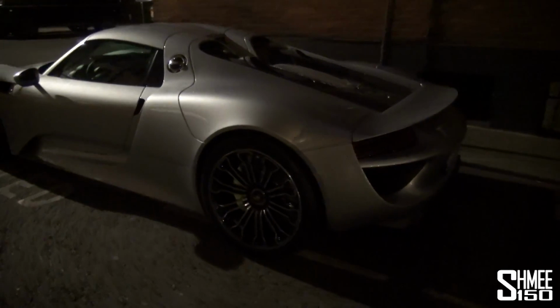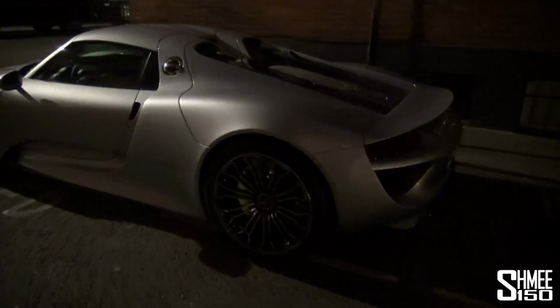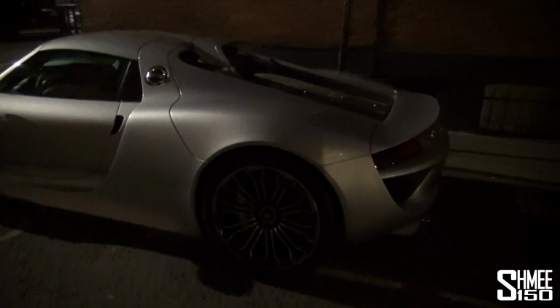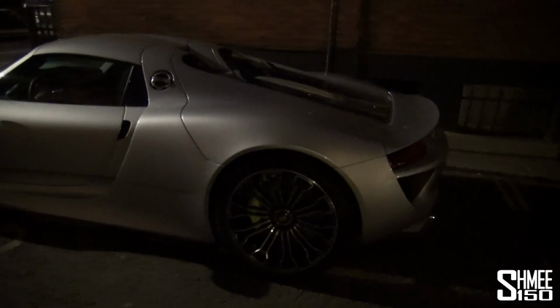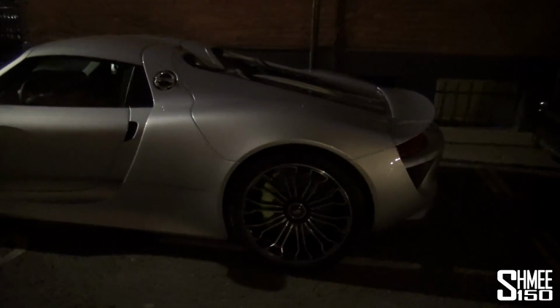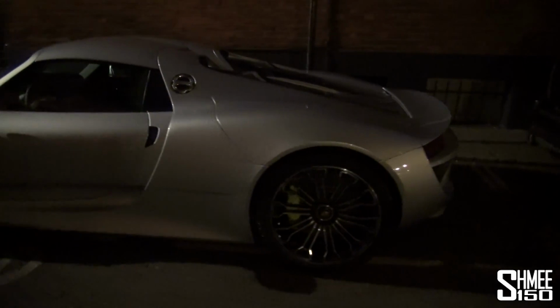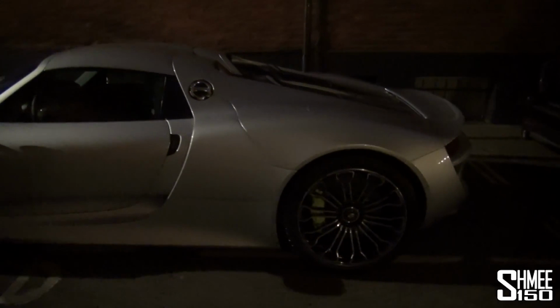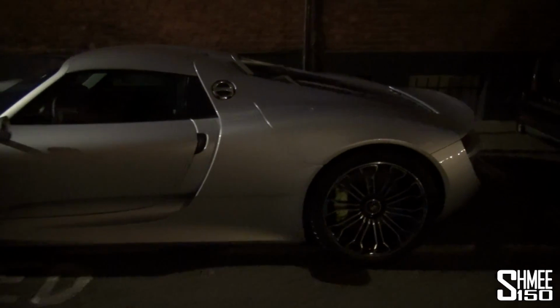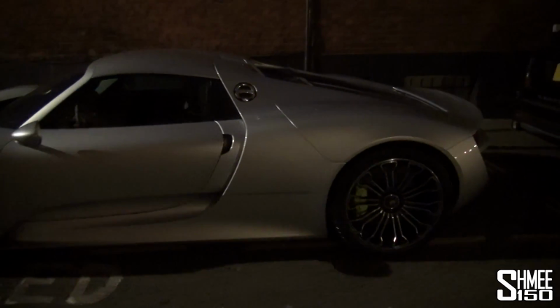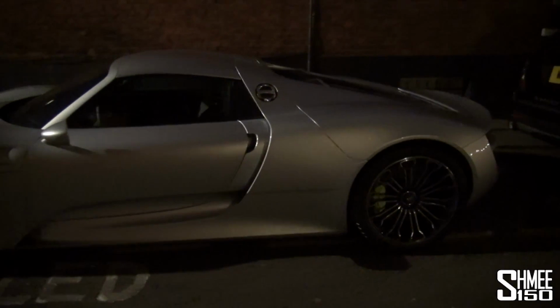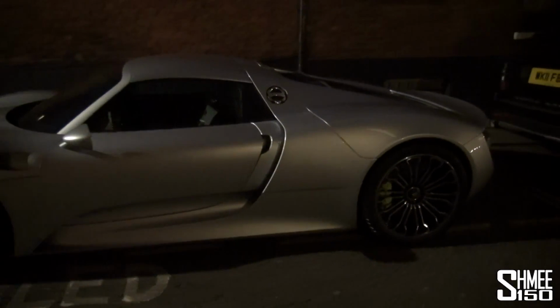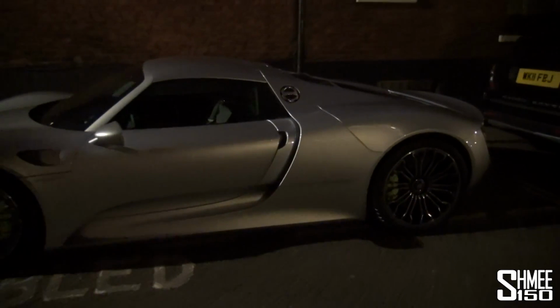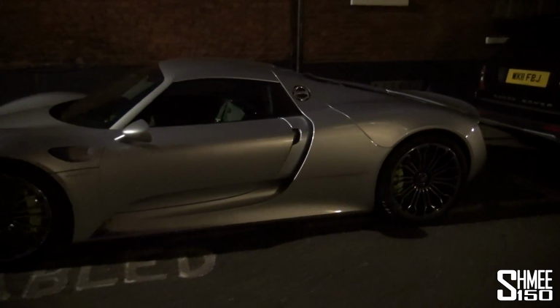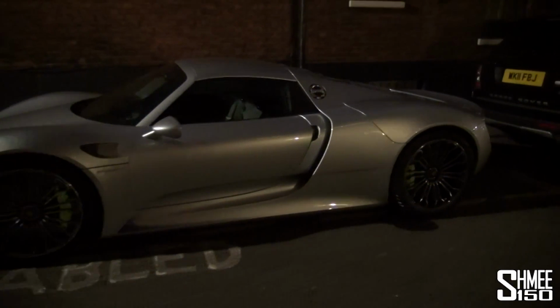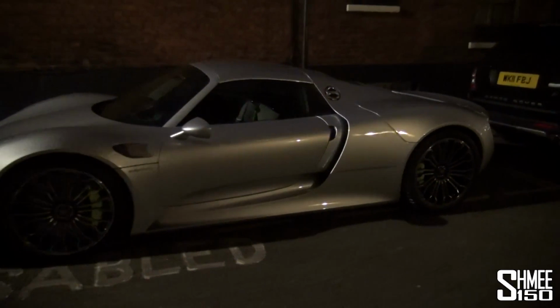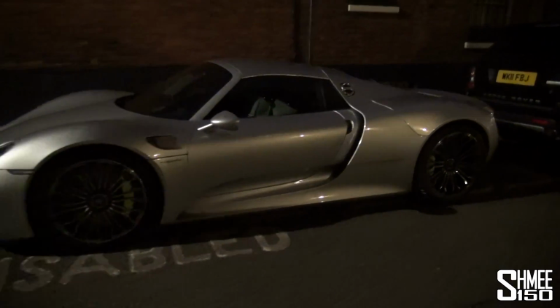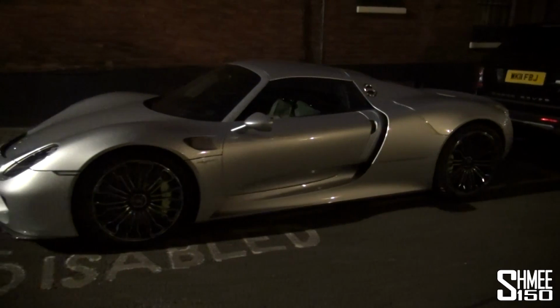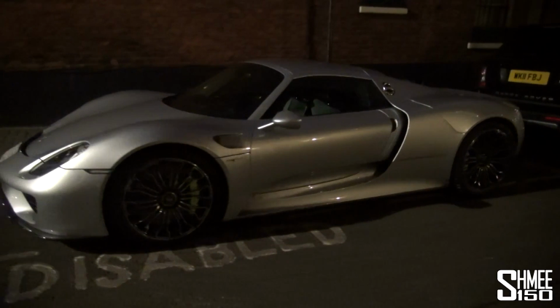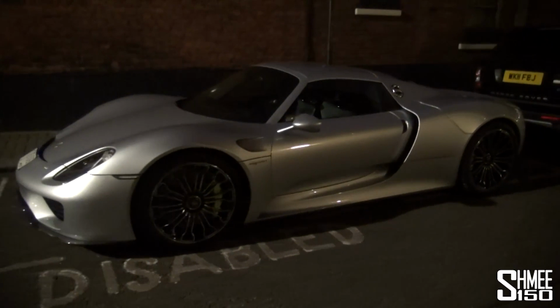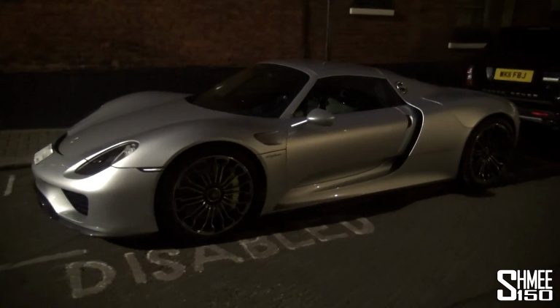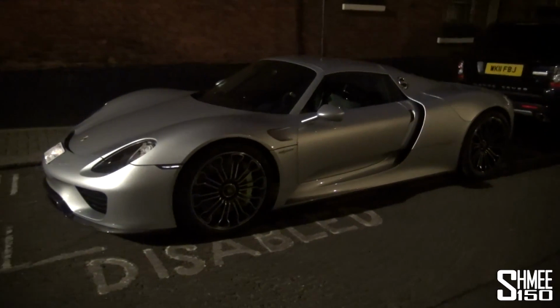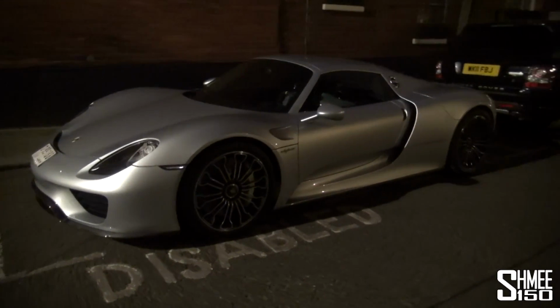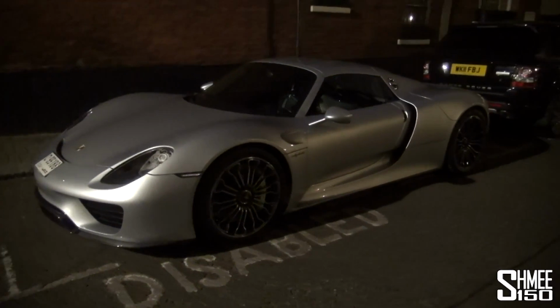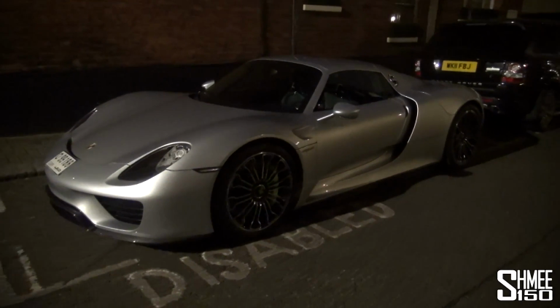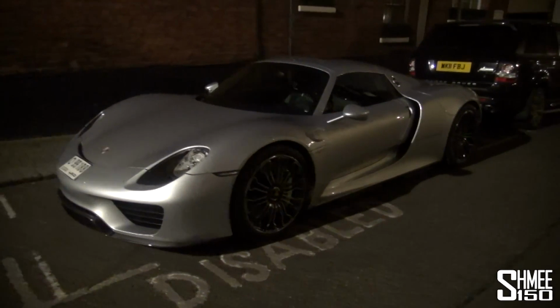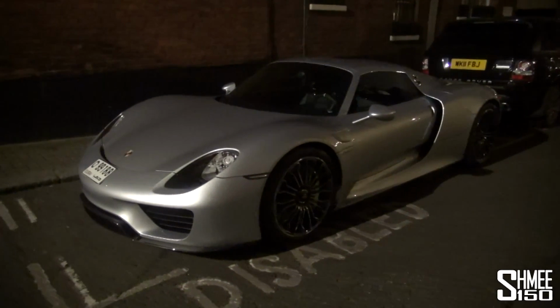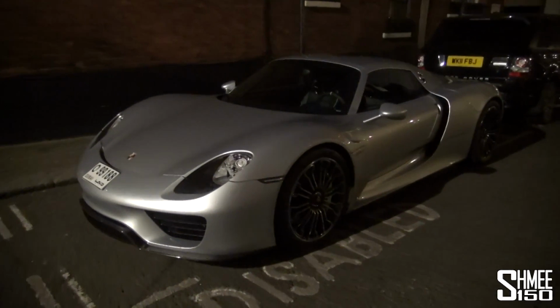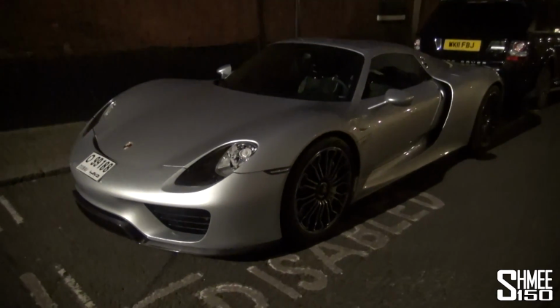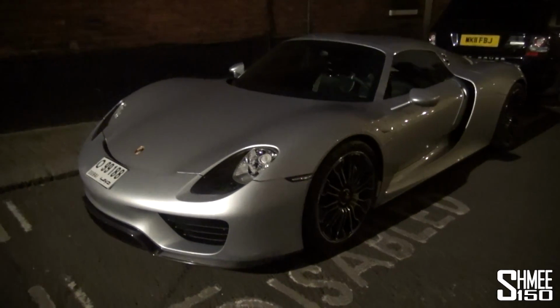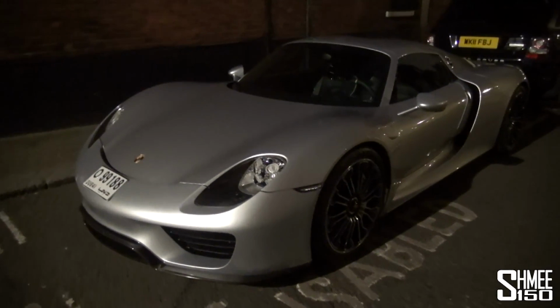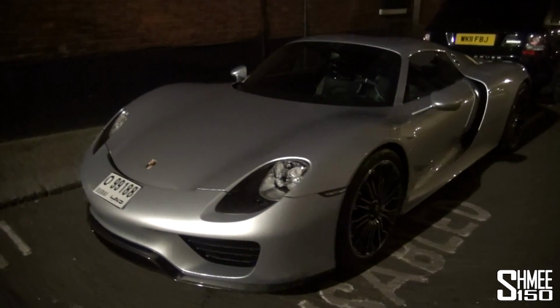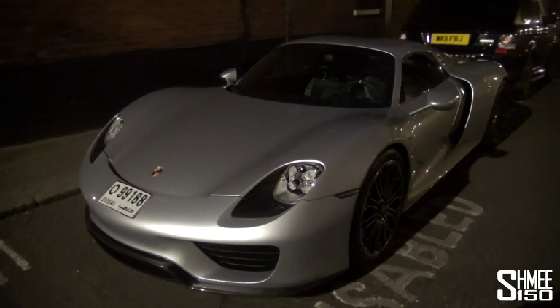Looks so nice and smart though, really really loving the 918s, and cool to see another one here in London. Hopefully we will see some more of it as time goes by.